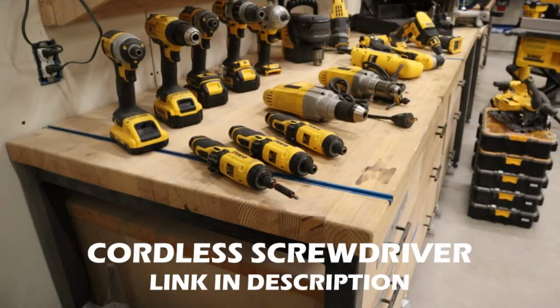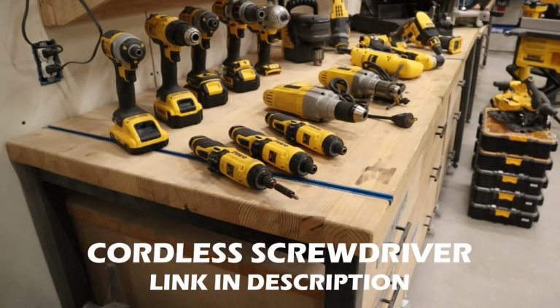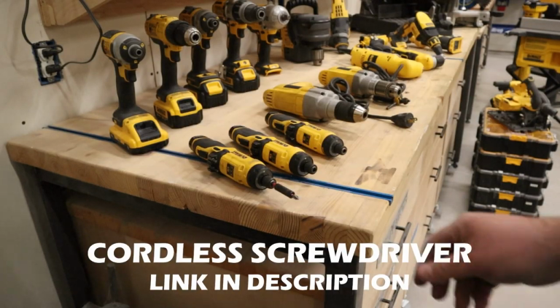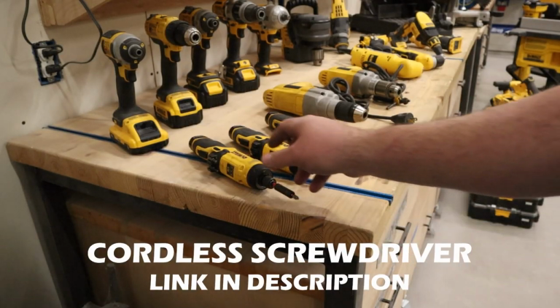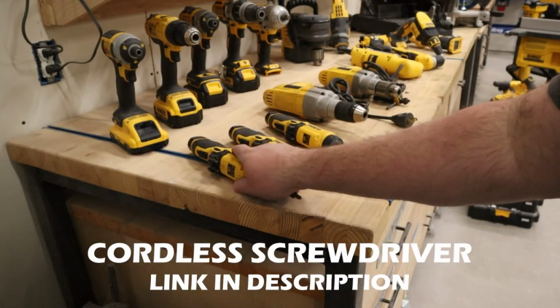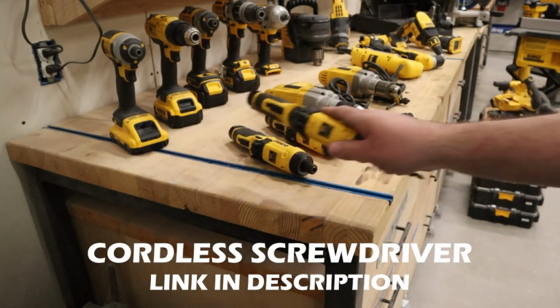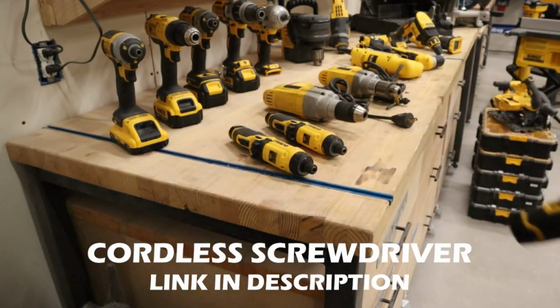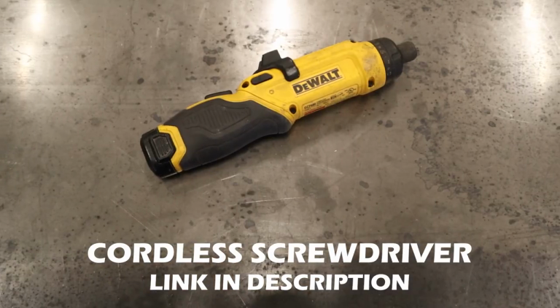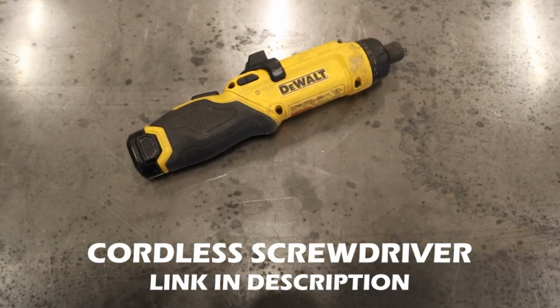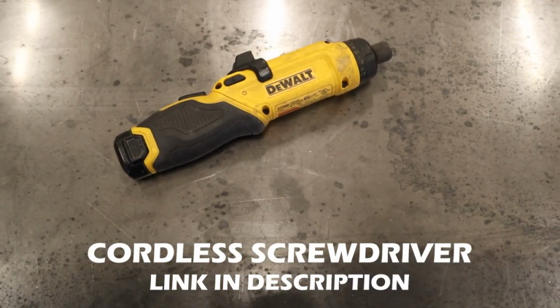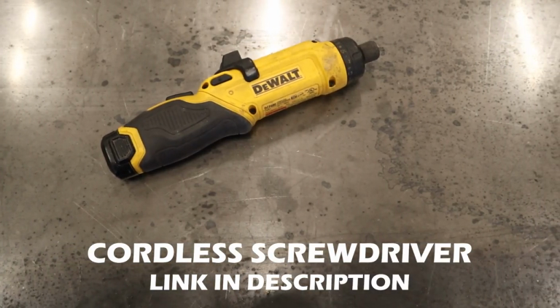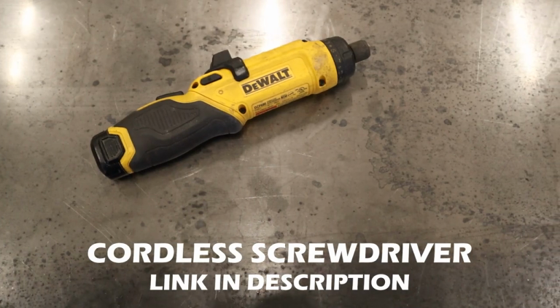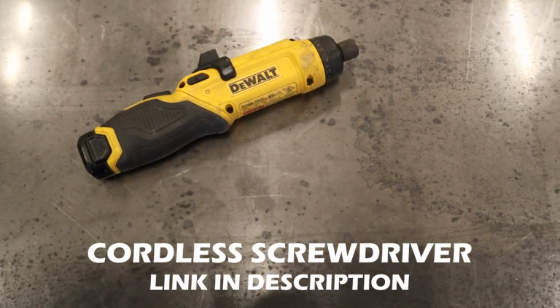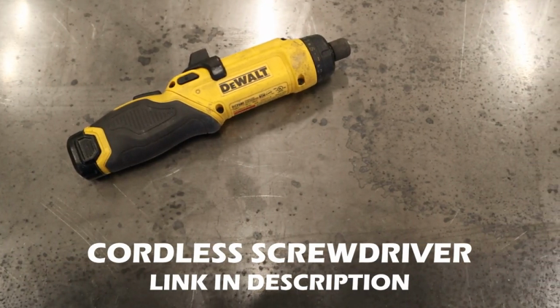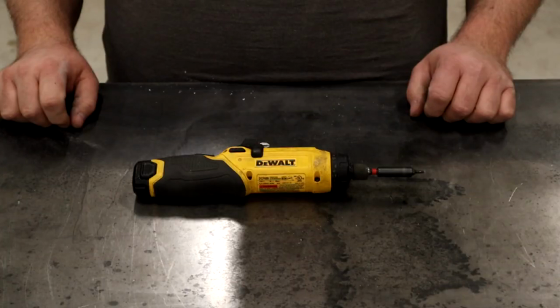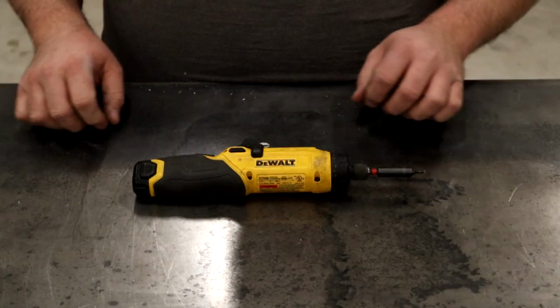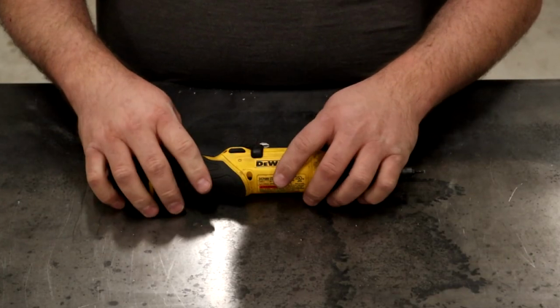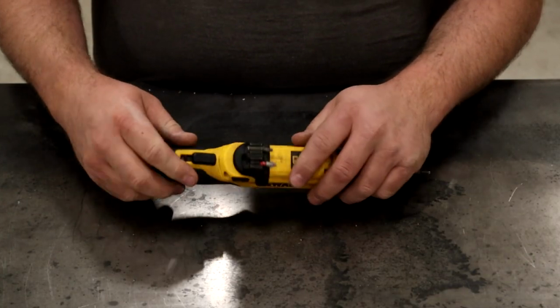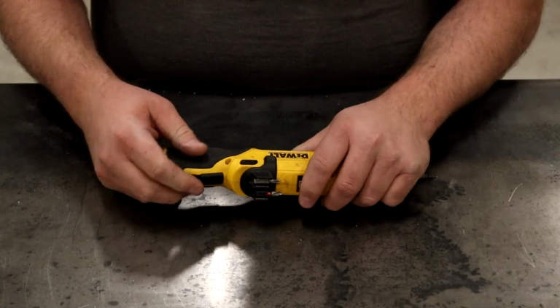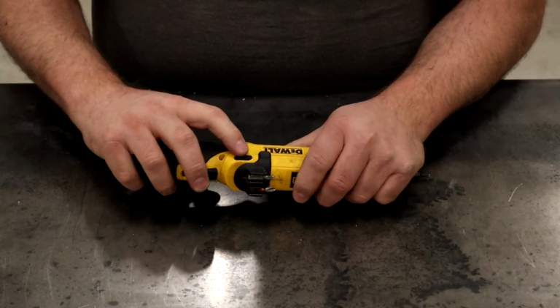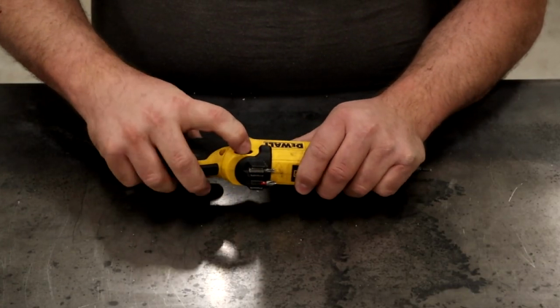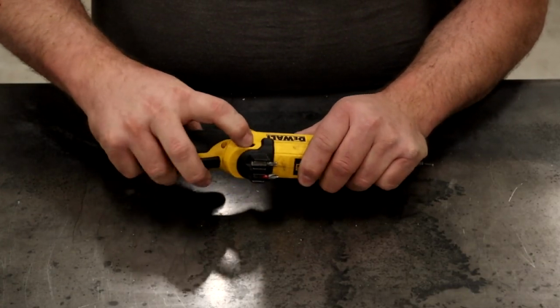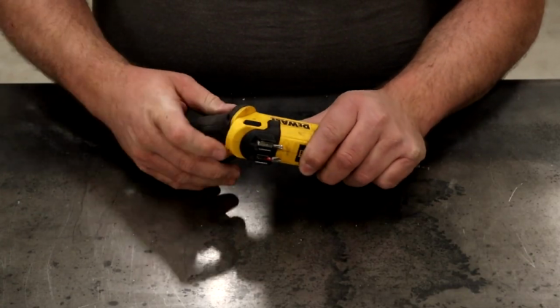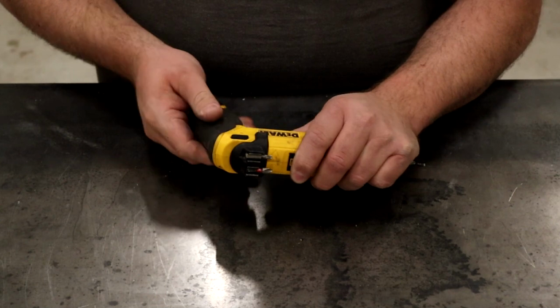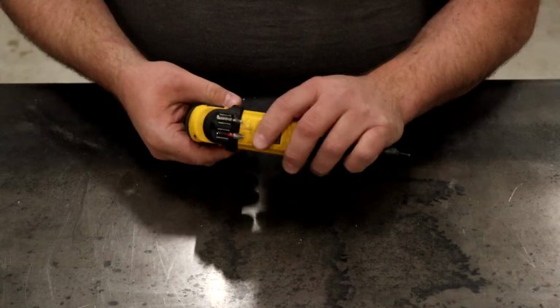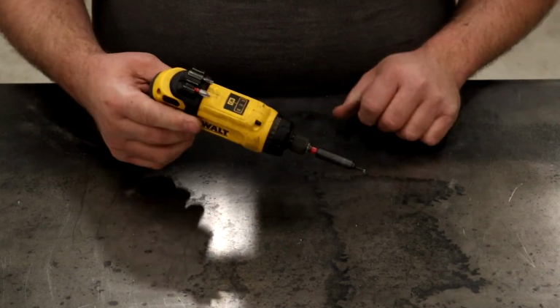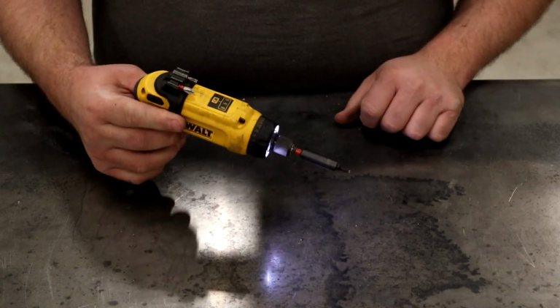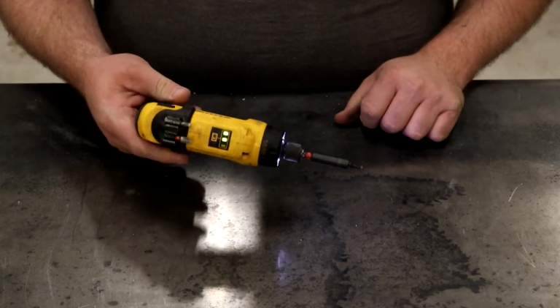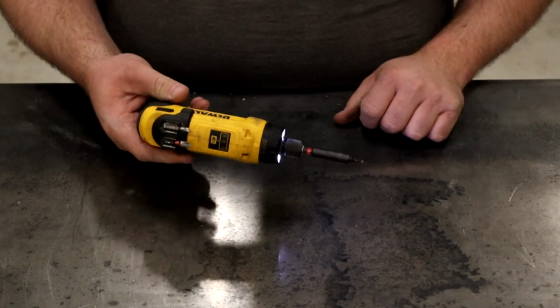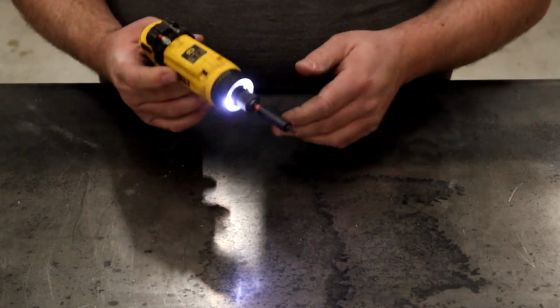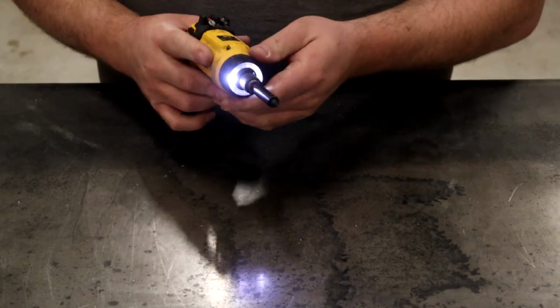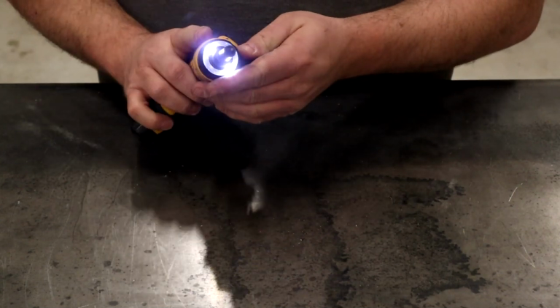Next up is this gyroscopic screwdriver. I use this tool nearly every single day. This drill has a really cool two-position handle, and just by pushing the button you can flip it over quickly into a pistol grip.